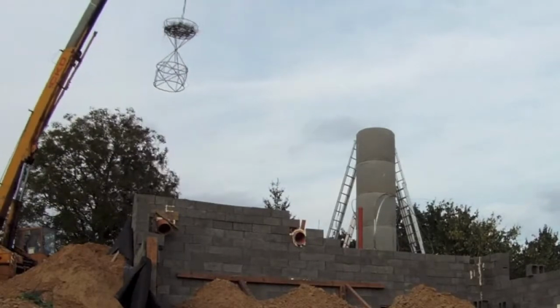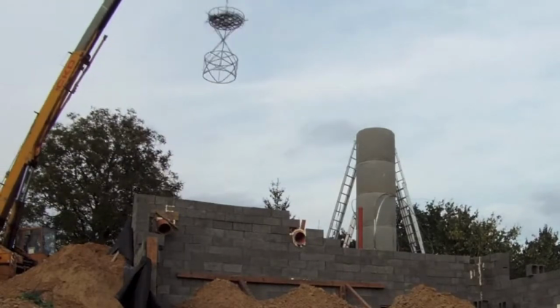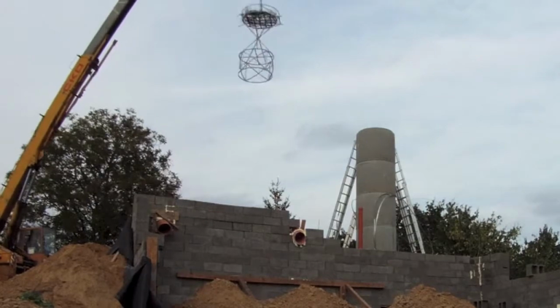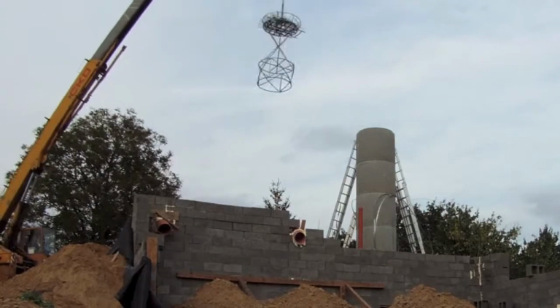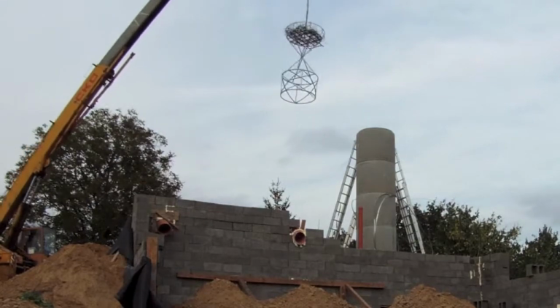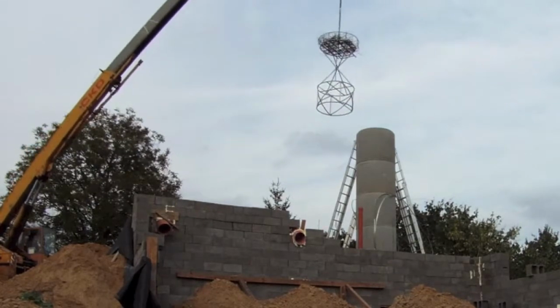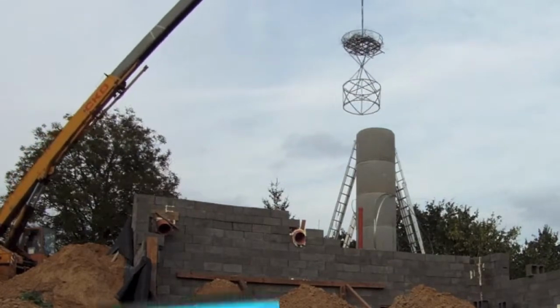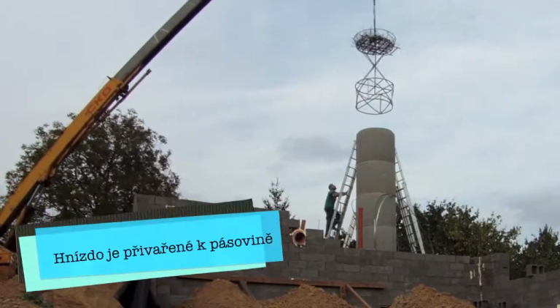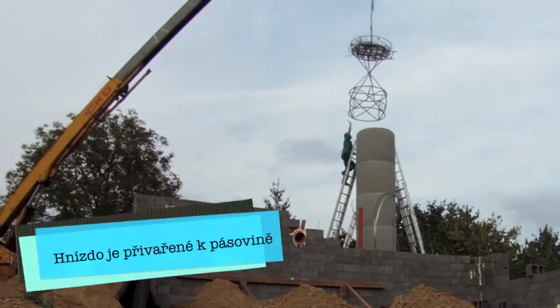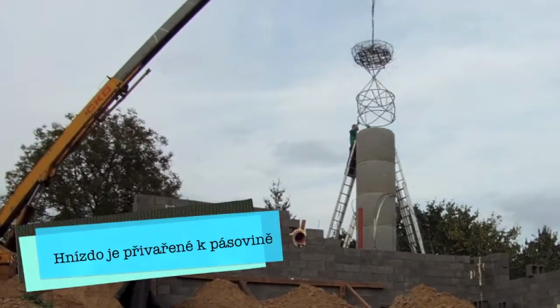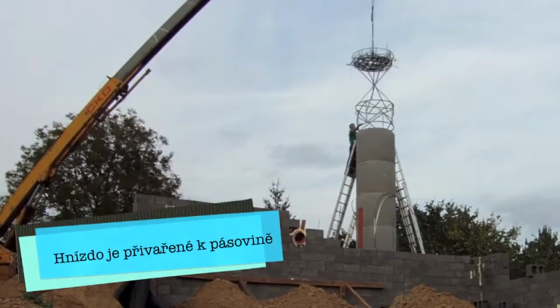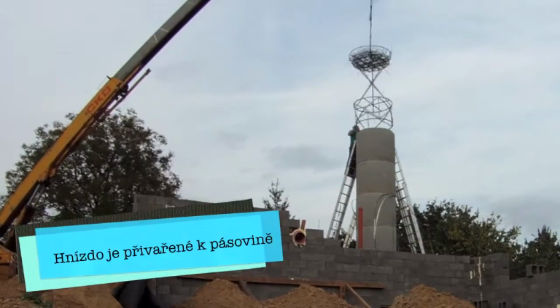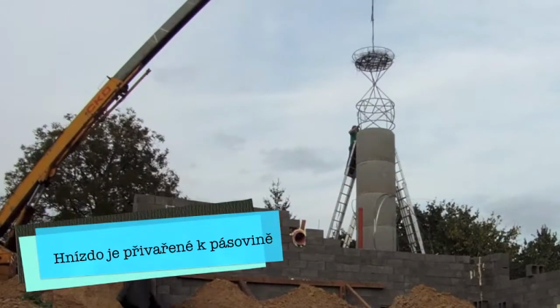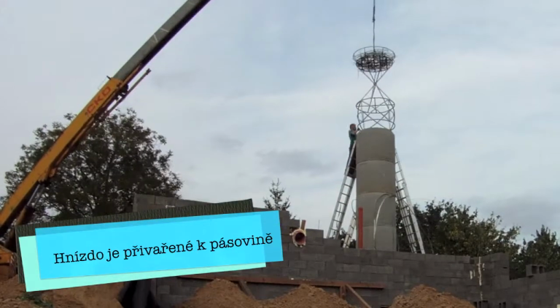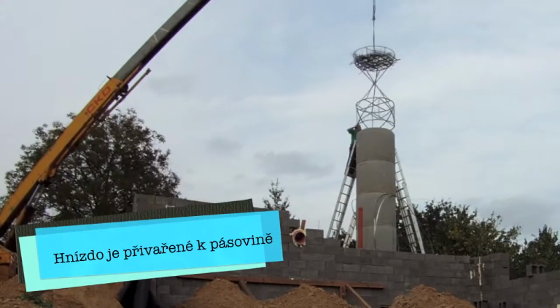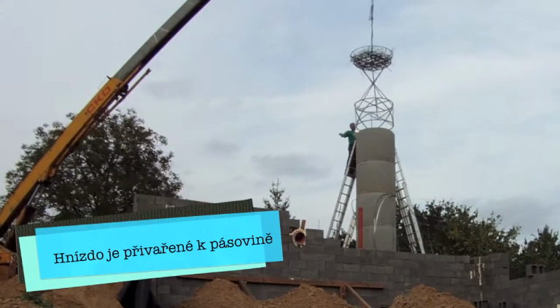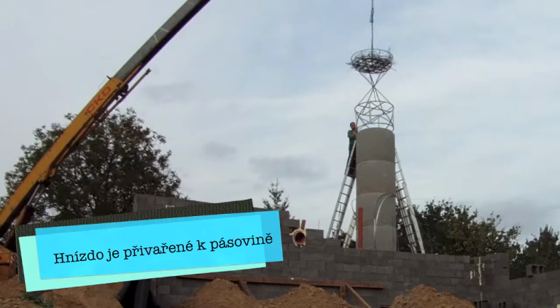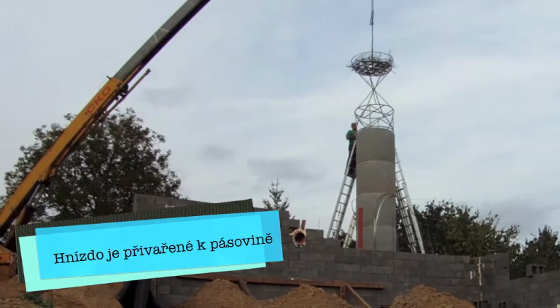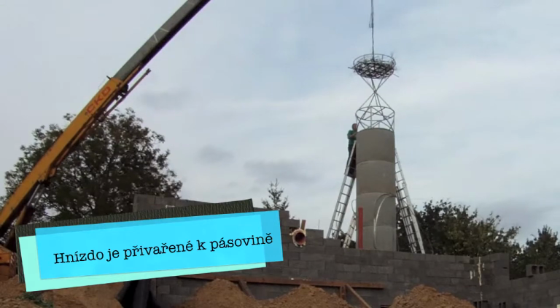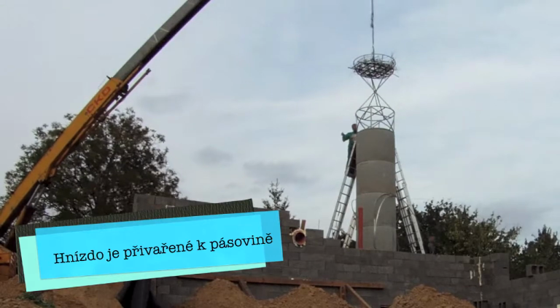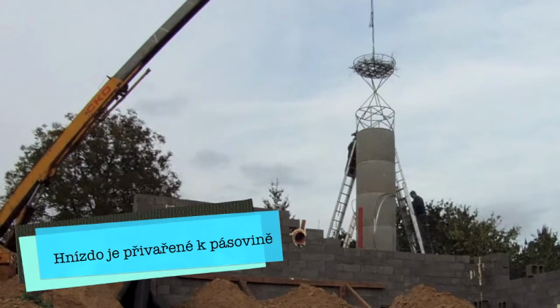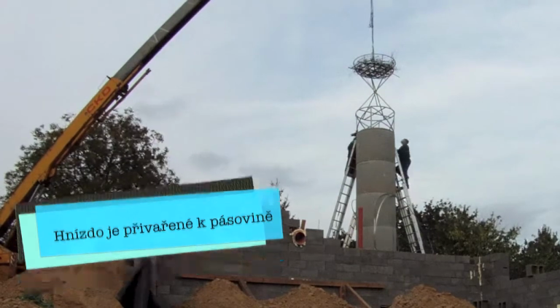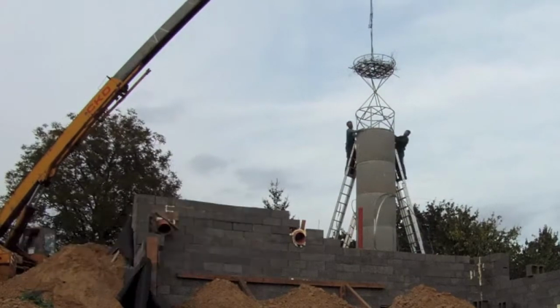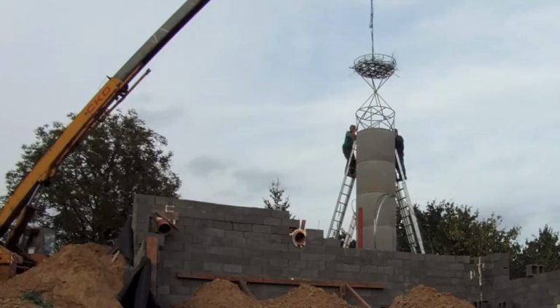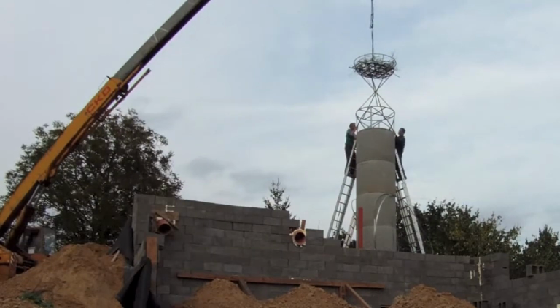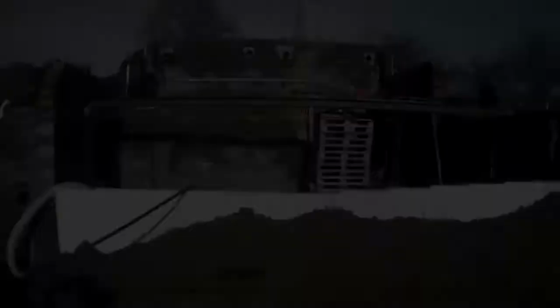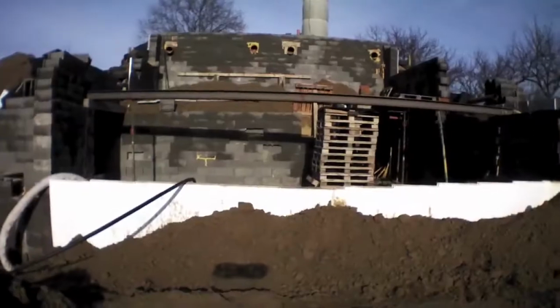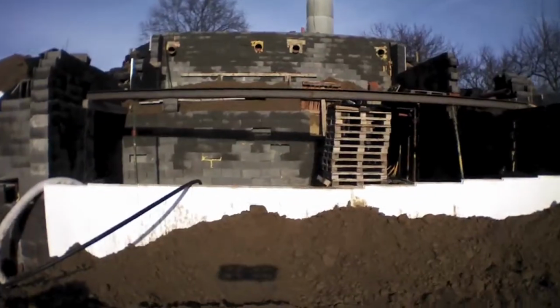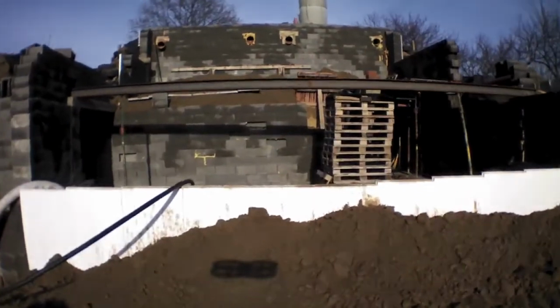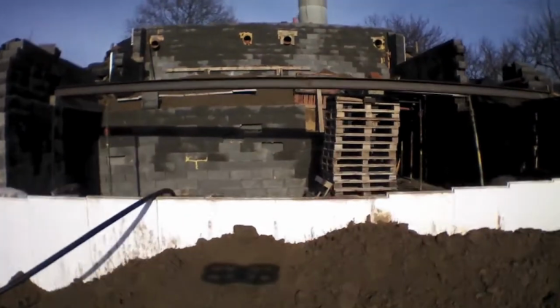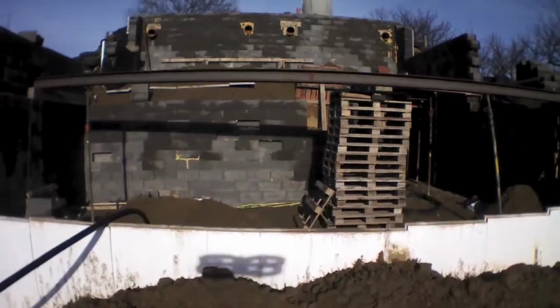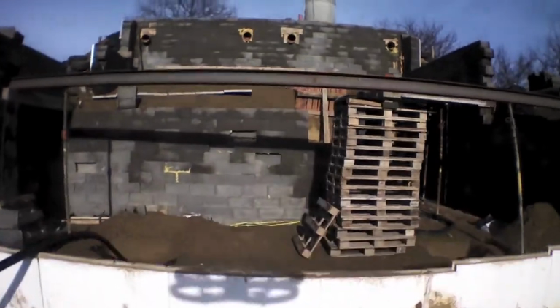Then we lifted the nest. There are metal strips along the sides of those rings, and we welded the nest to those strips.